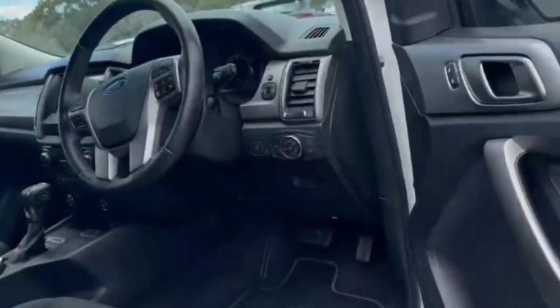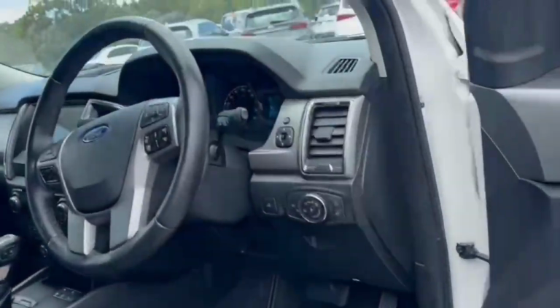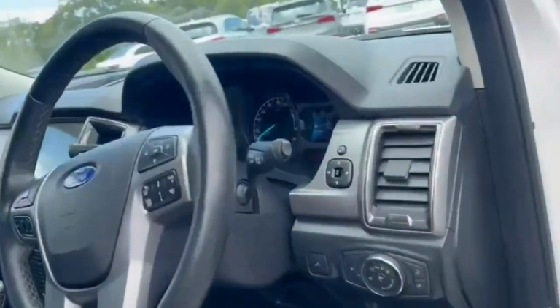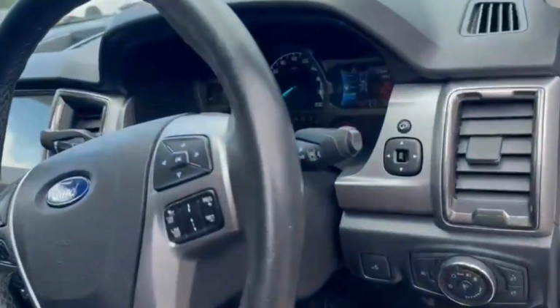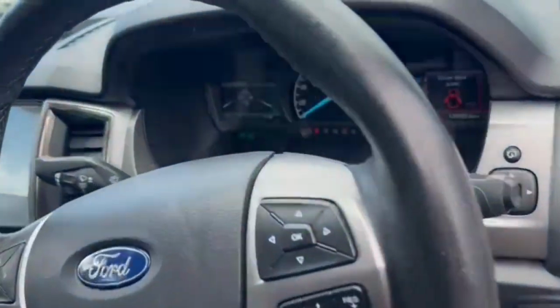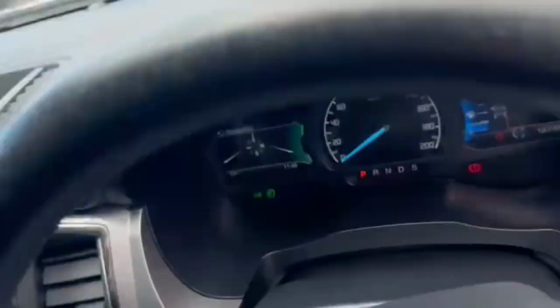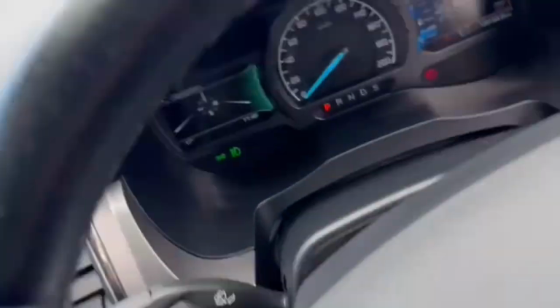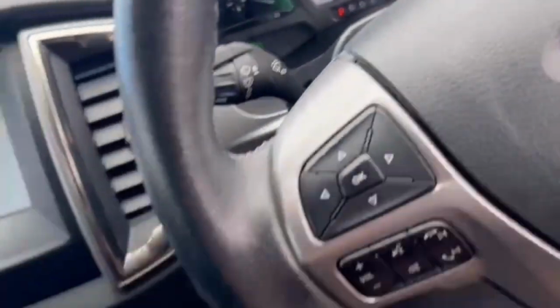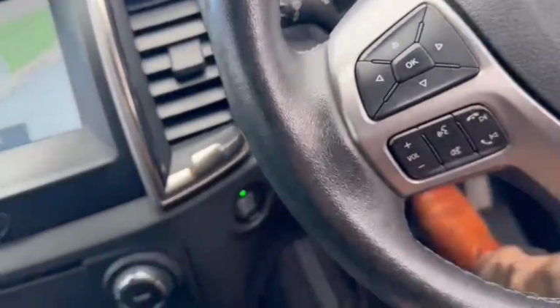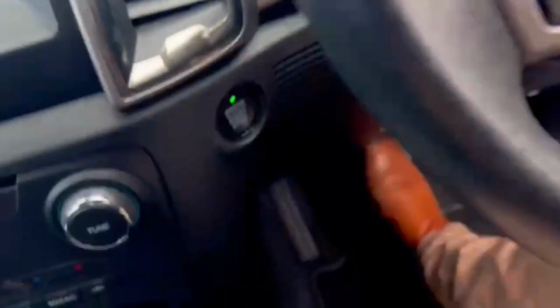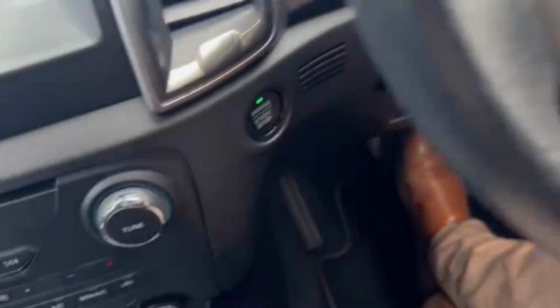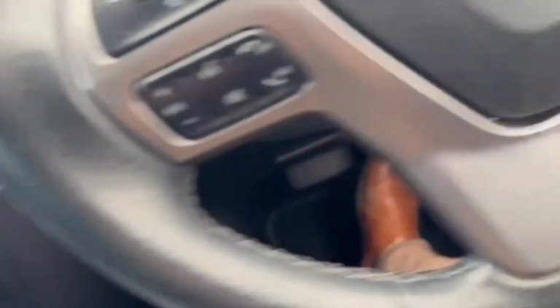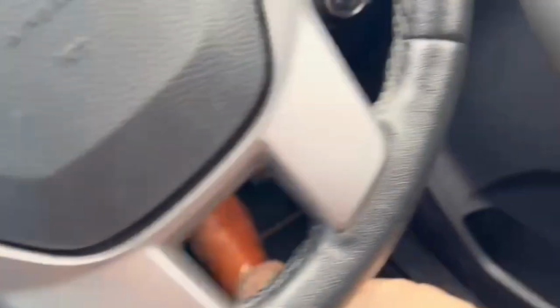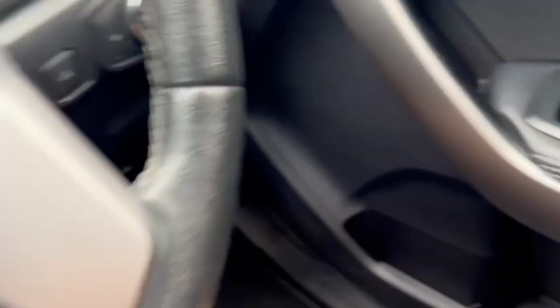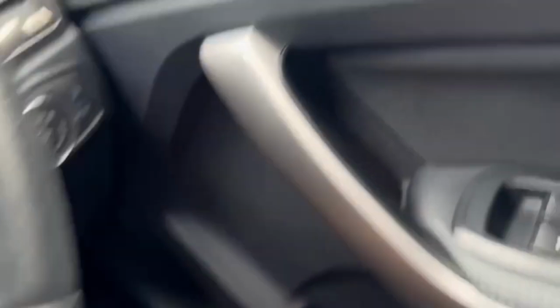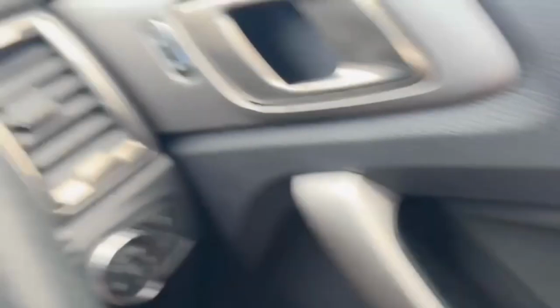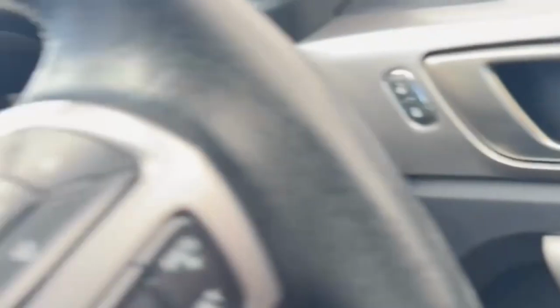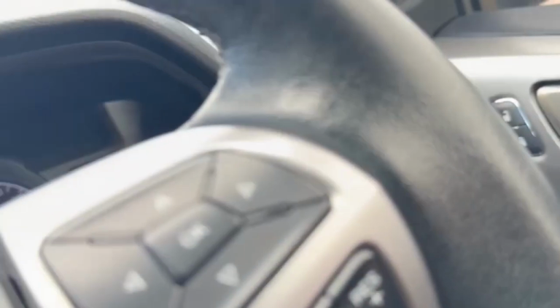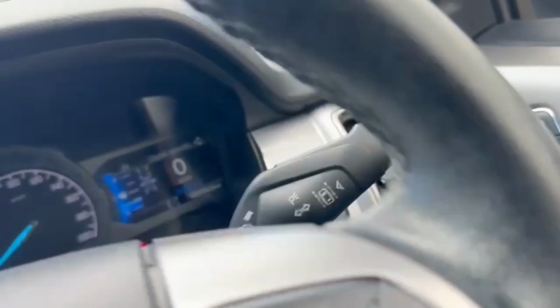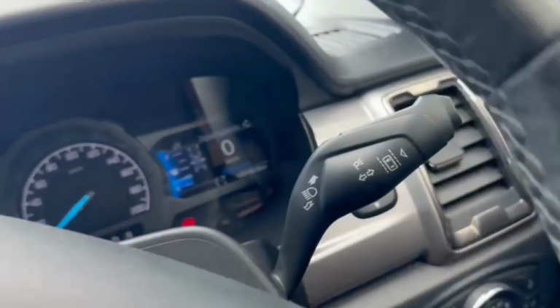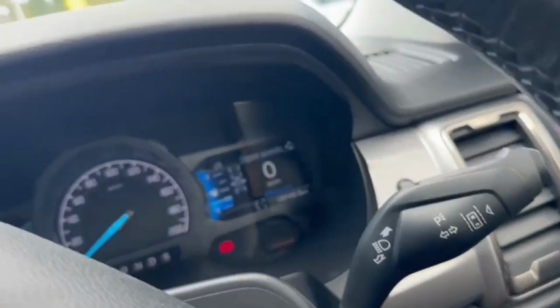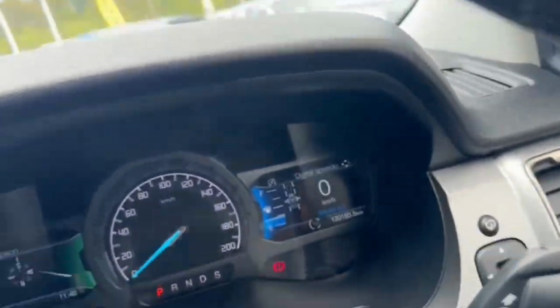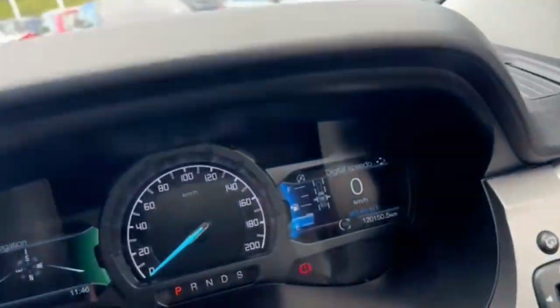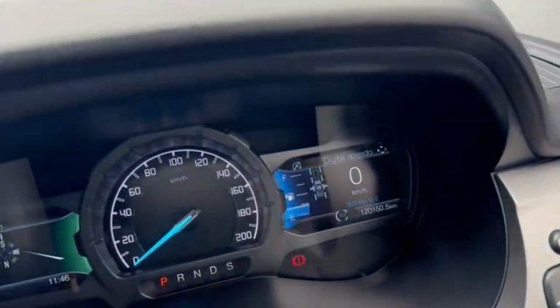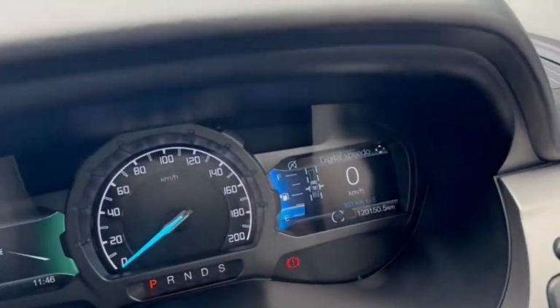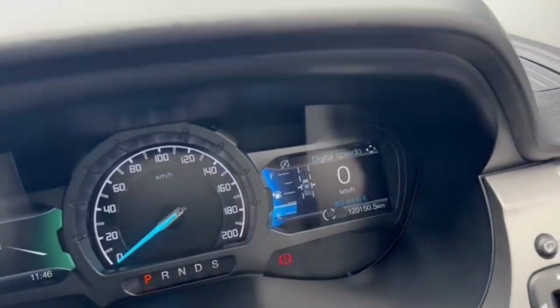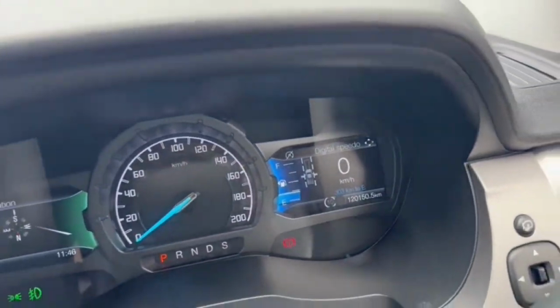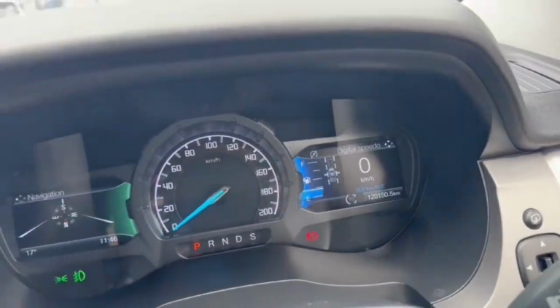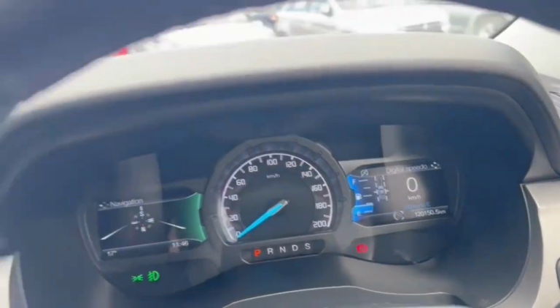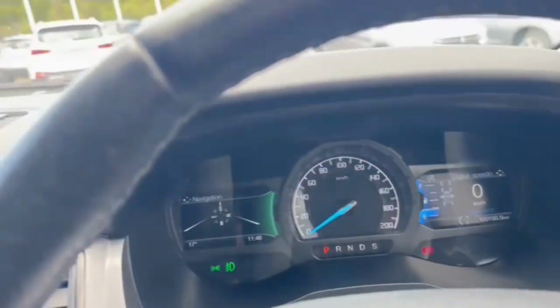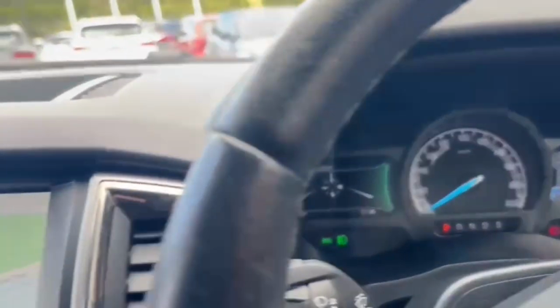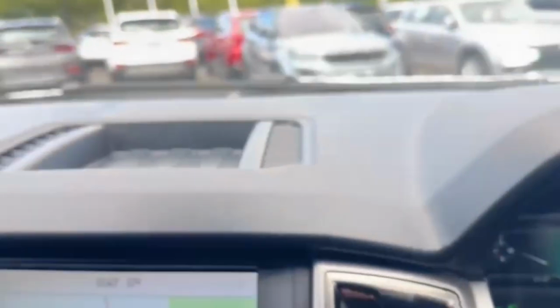Keyless entry, push button start/stop. Adaptive cruise, lane assist. 120,000km on the clock.